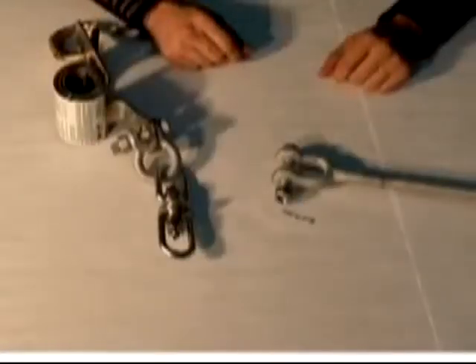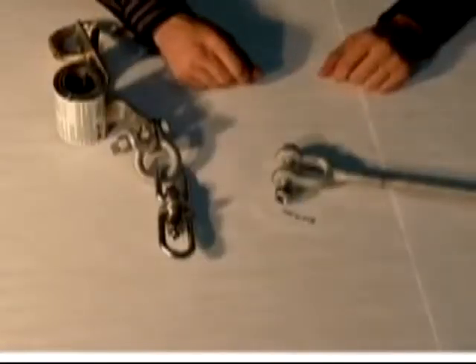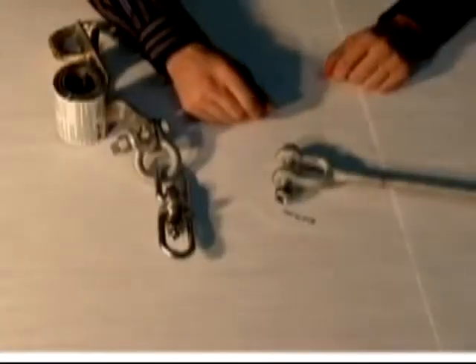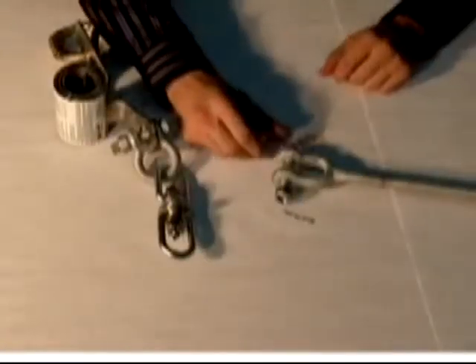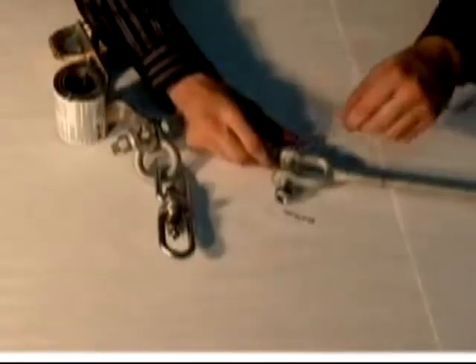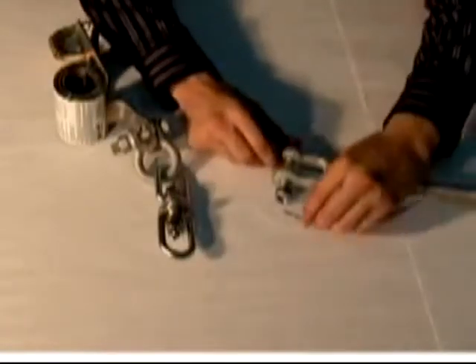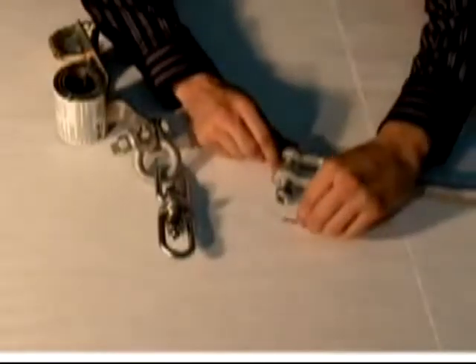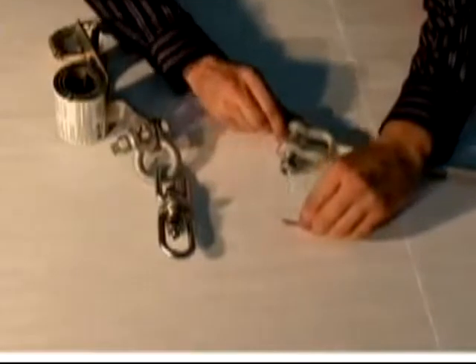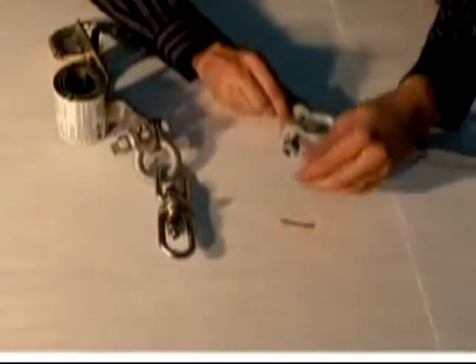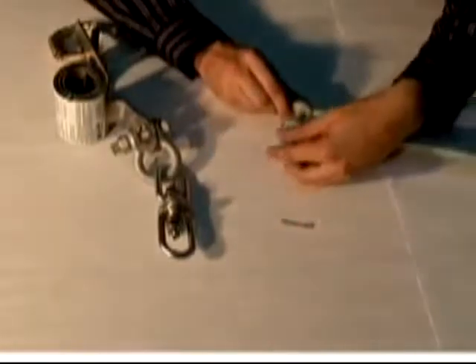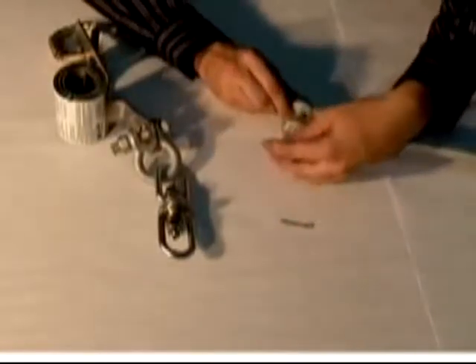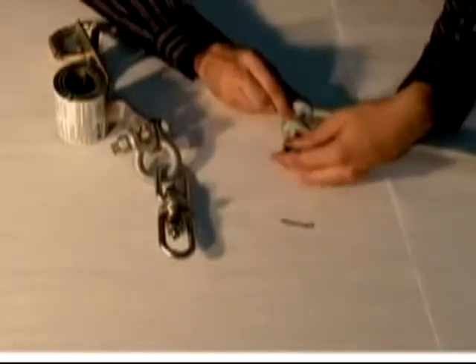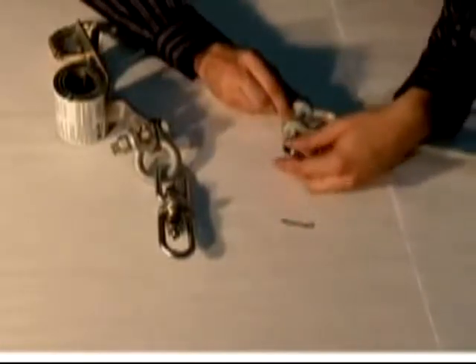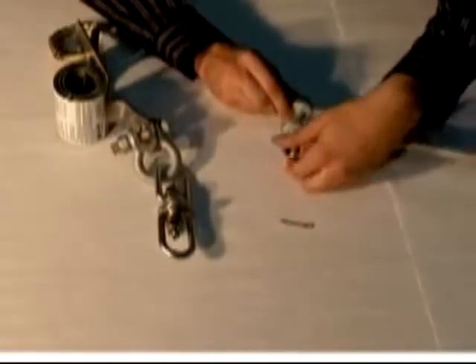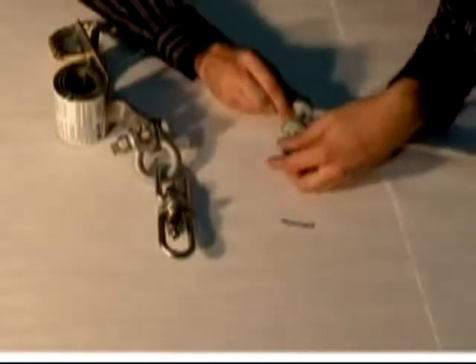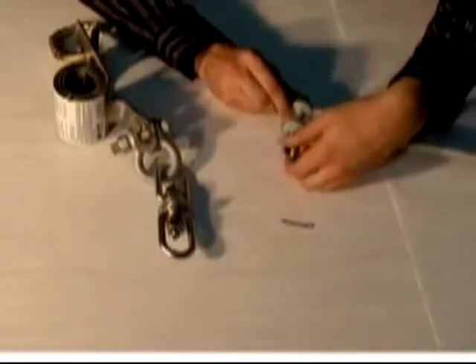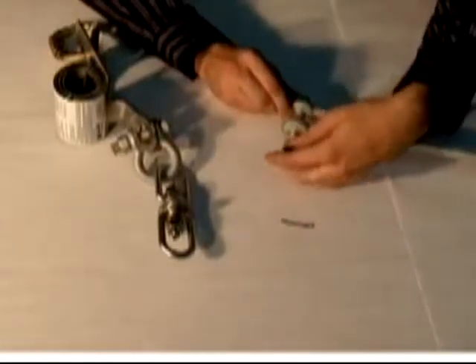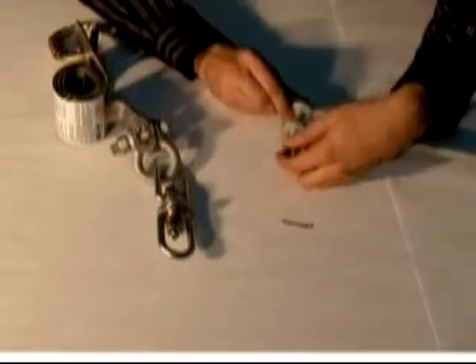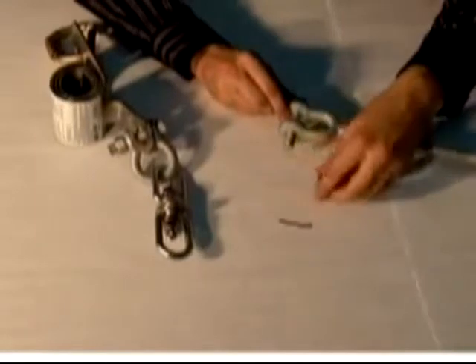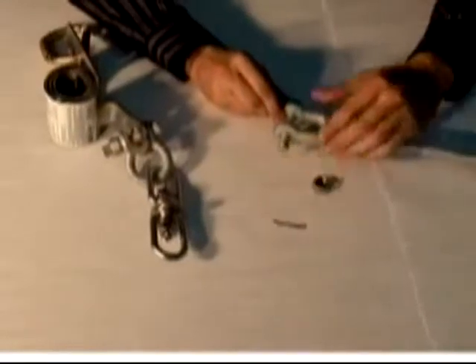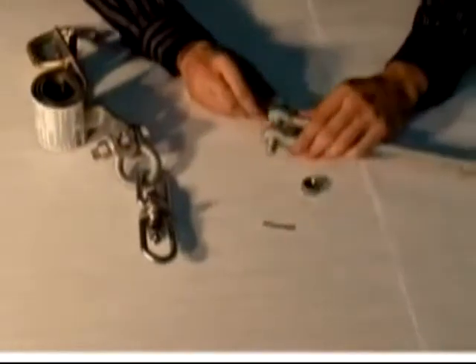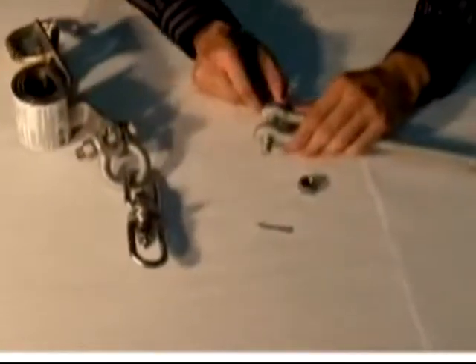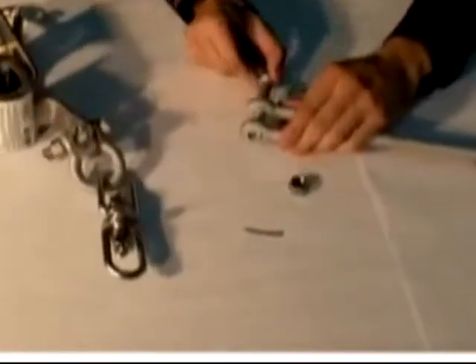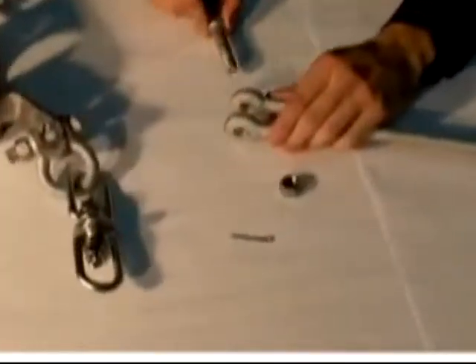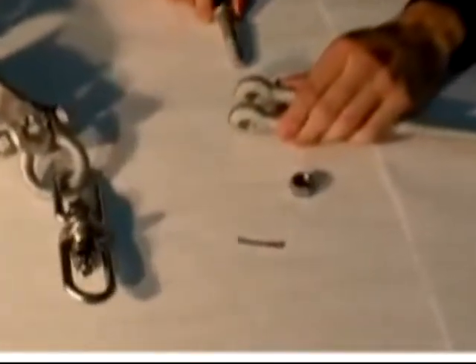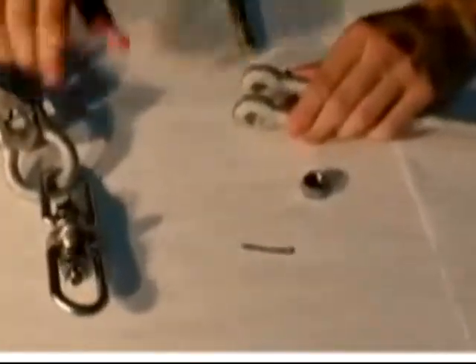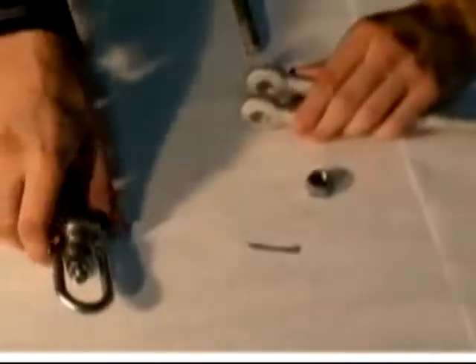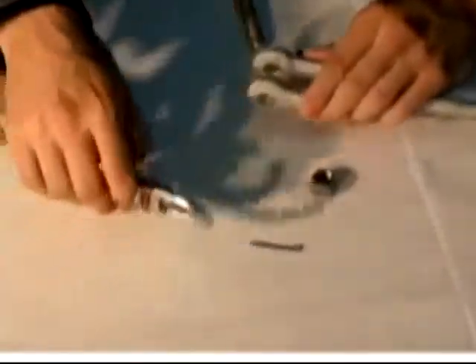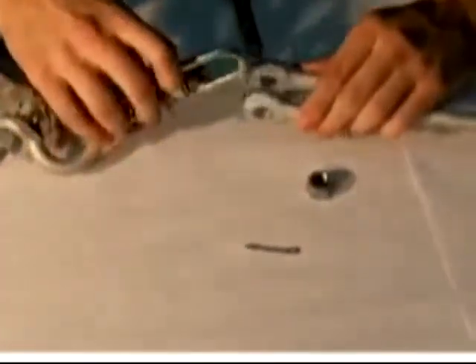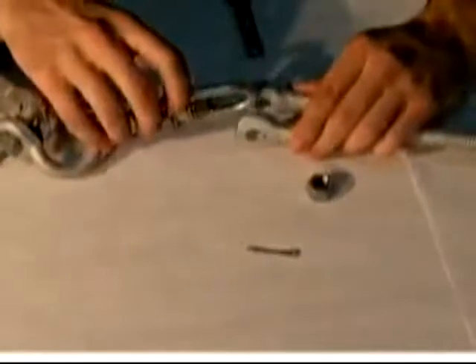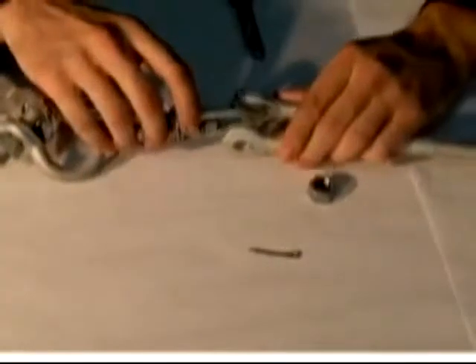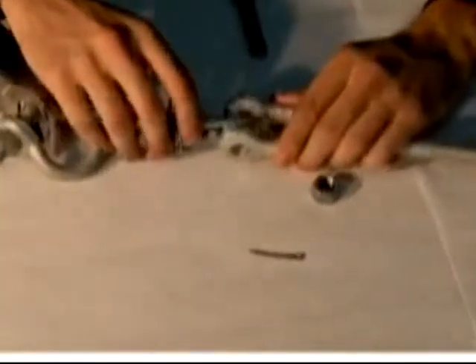We will now attach the turnbuckle to the tension indicator. Remove the cotter pin from the end of the jaw bolt. Unscrew the nut and remove the bolt from the turnbuckle jaw. Align the captive eye of the tension indicator with the jaw.